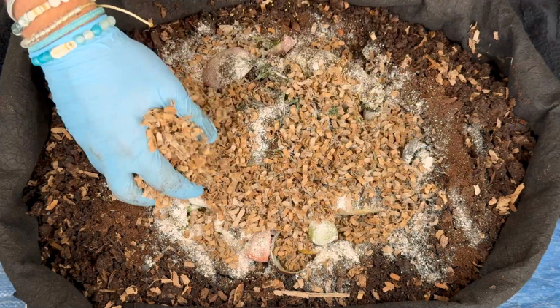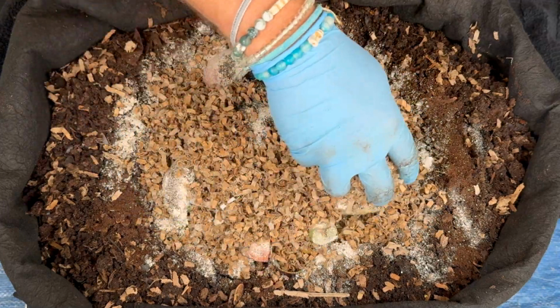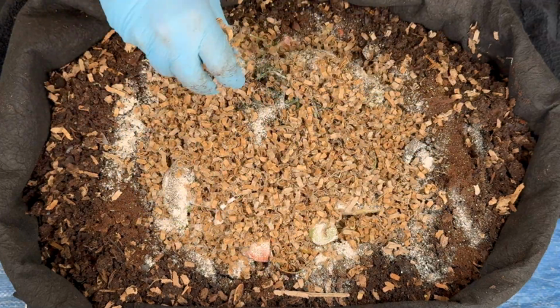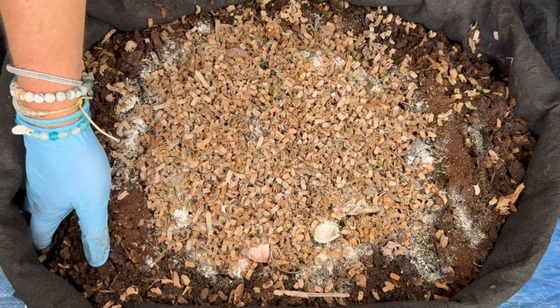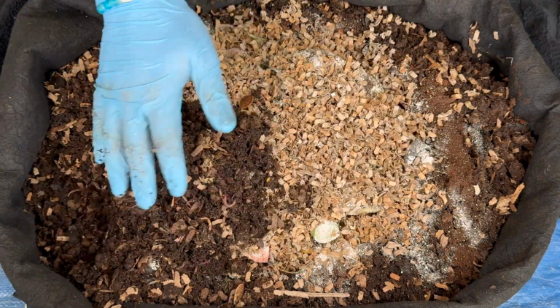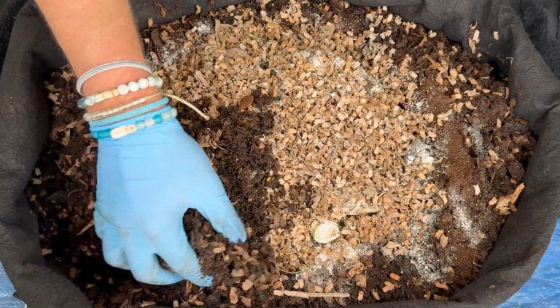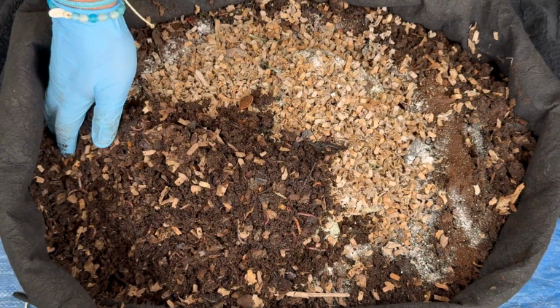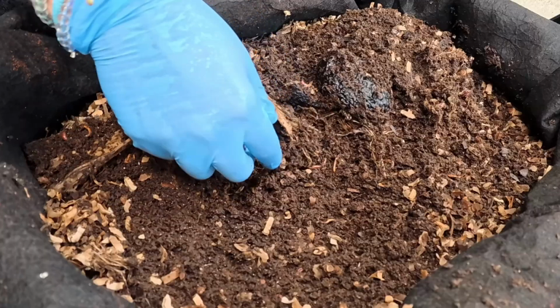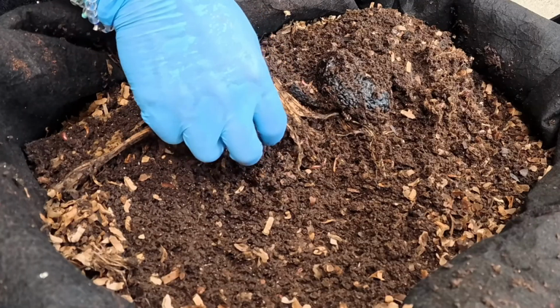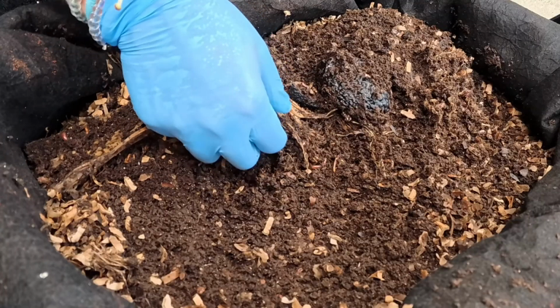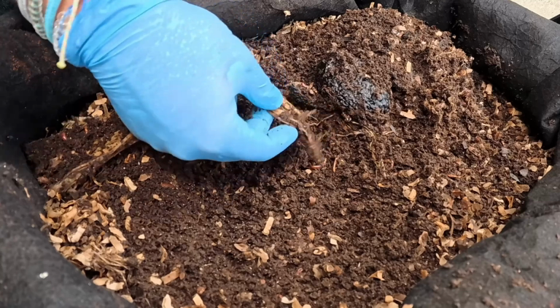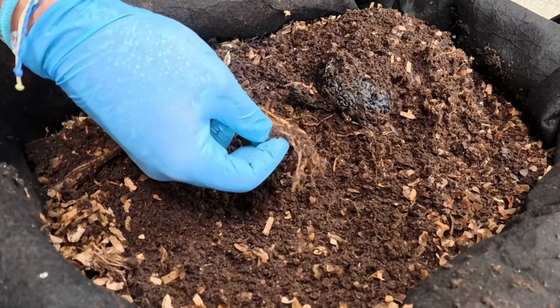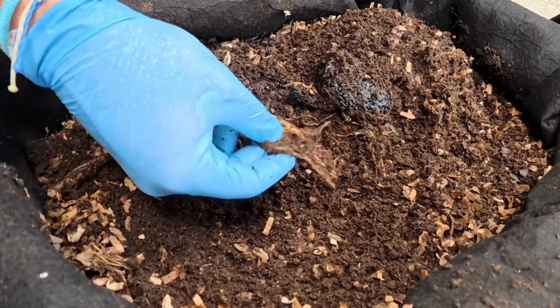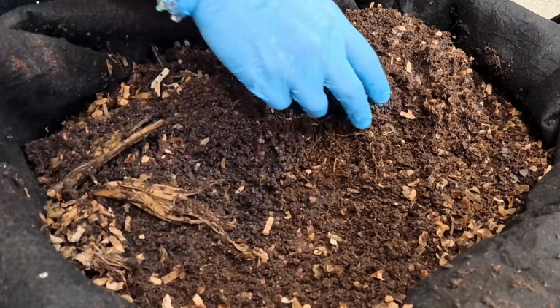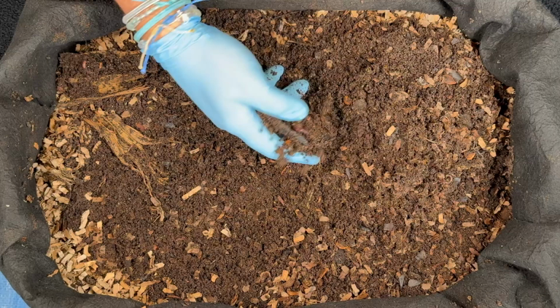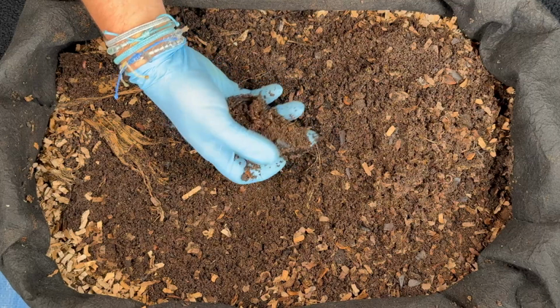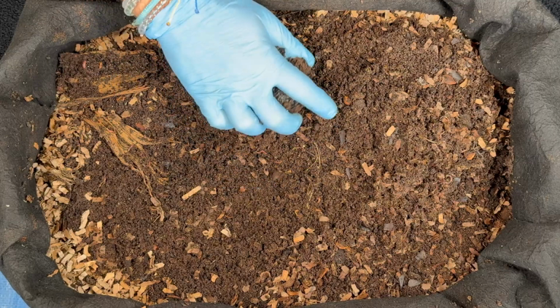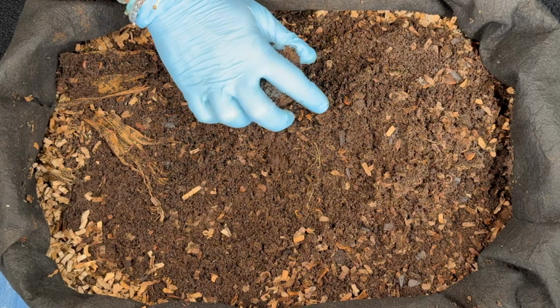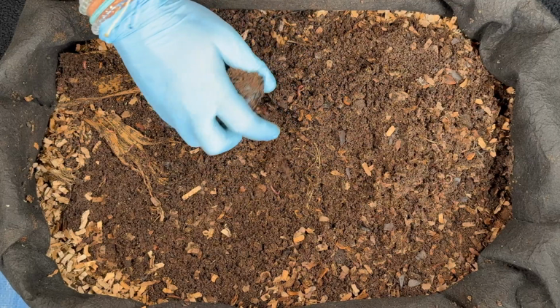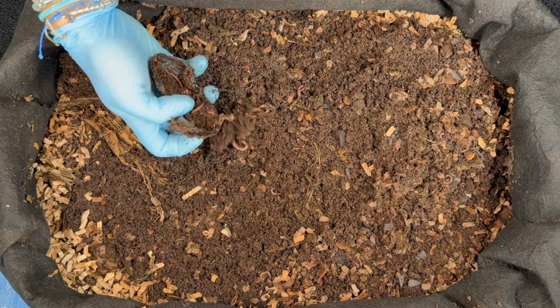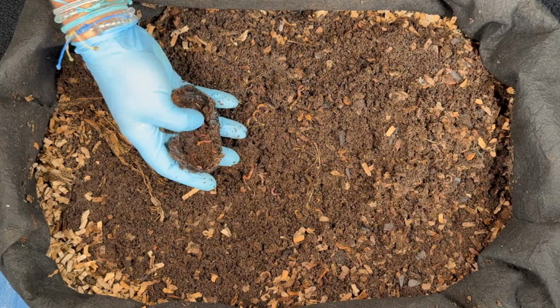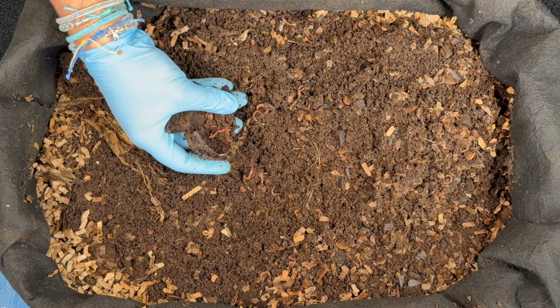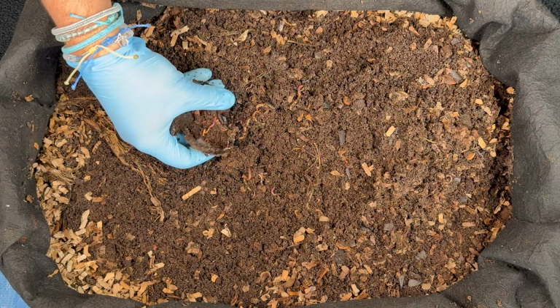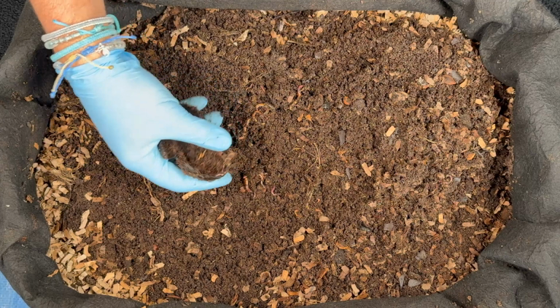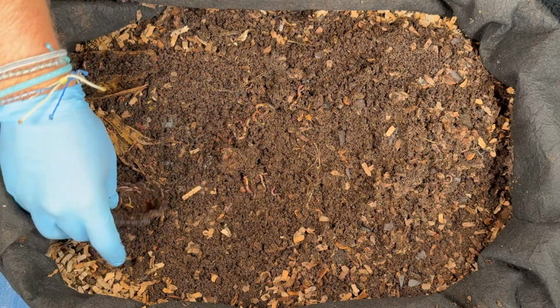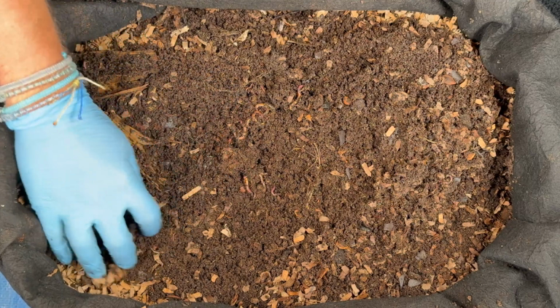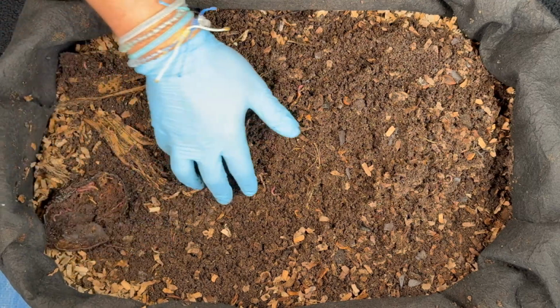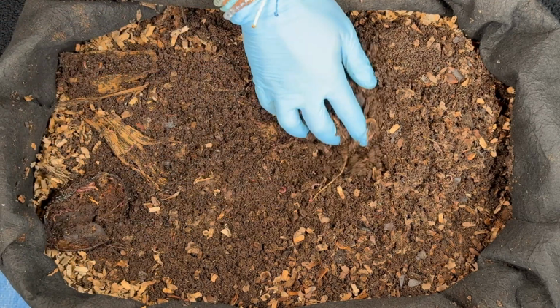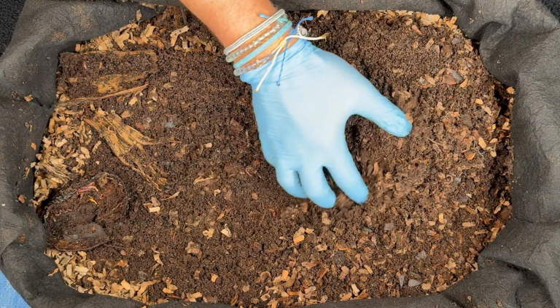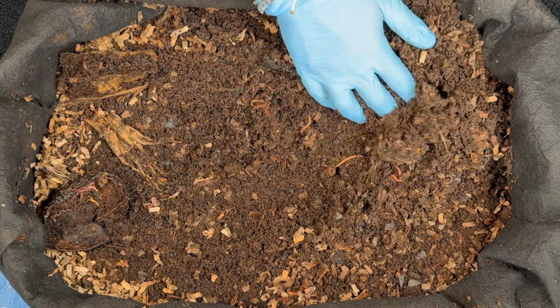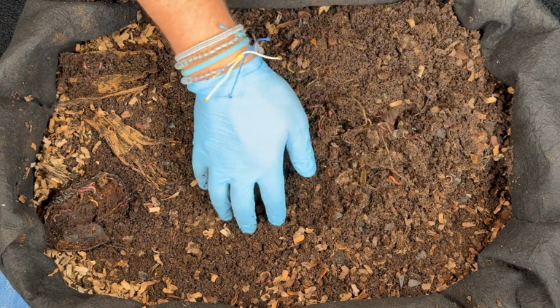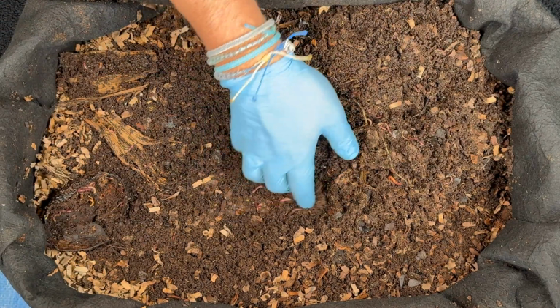Finally we added some homemade worm chow, spent coffee grounds, and pulverized eggshell grit, and of course we topped it off with shredded cardboard. Here's some more of that broccoli stock we're finding, and we've got an avocado shell right there with a bunch of worms in it, so I'll put that to the side and let's keep digging down the center.